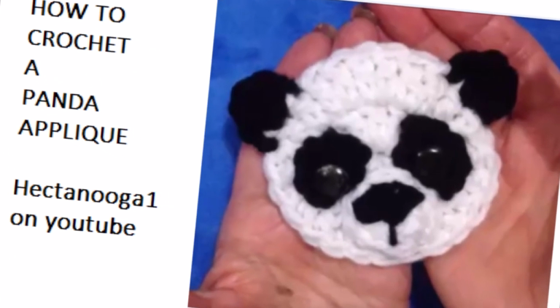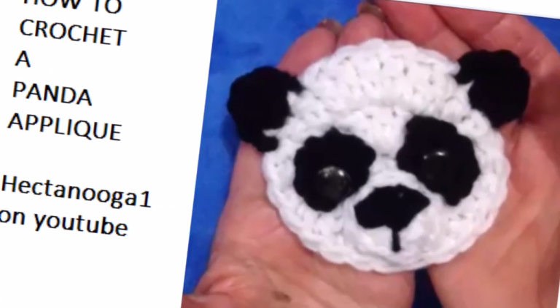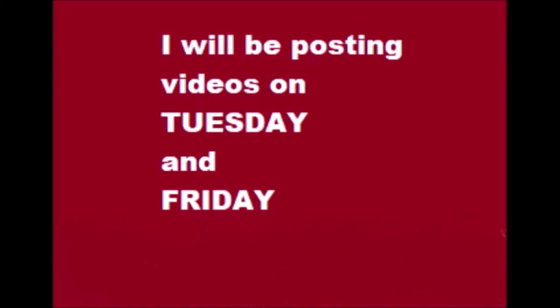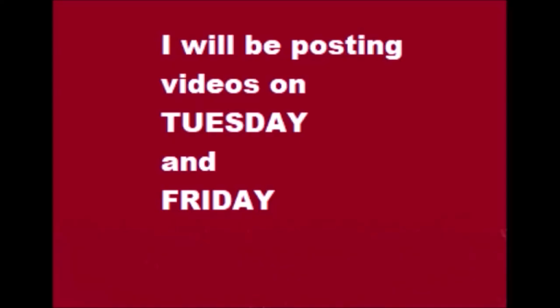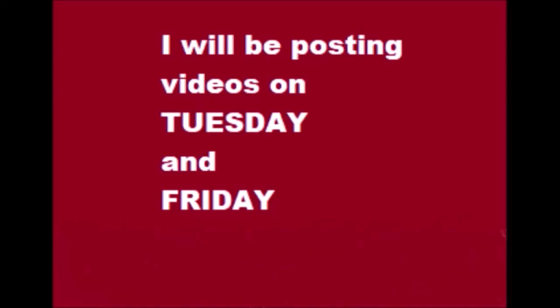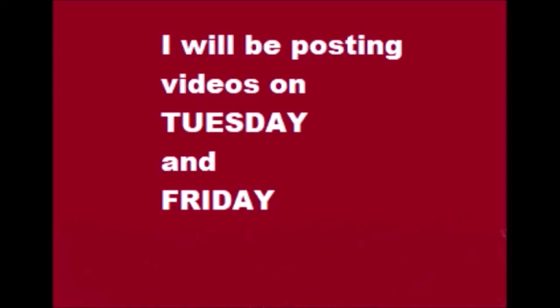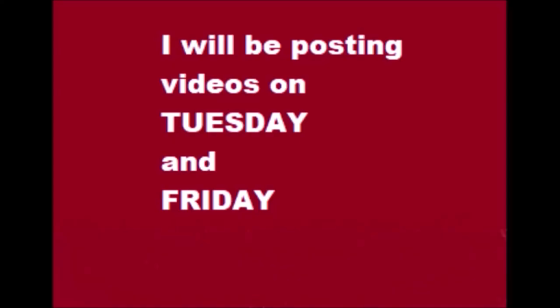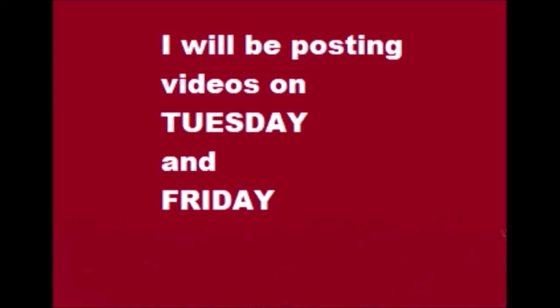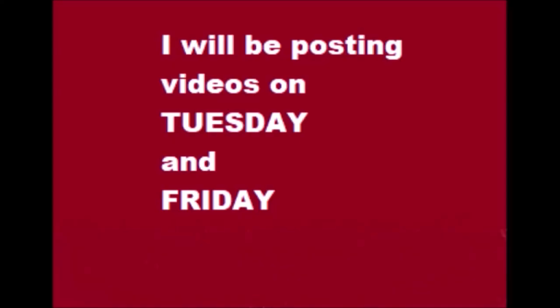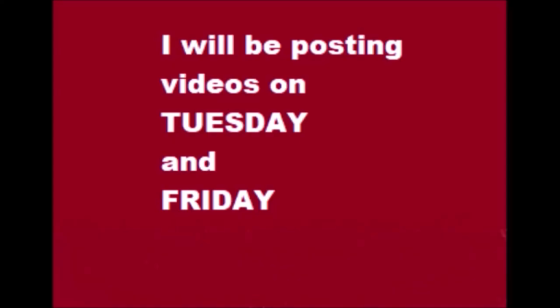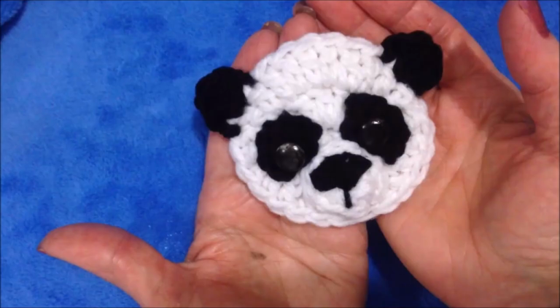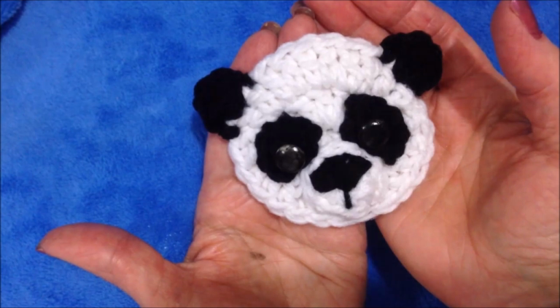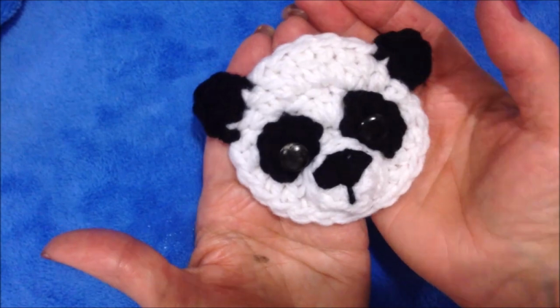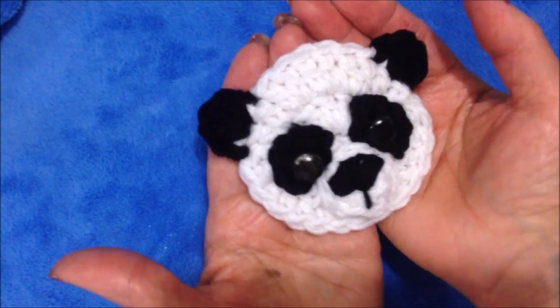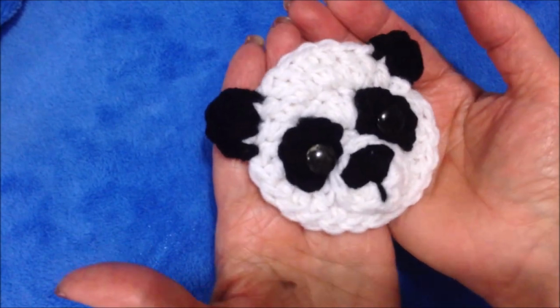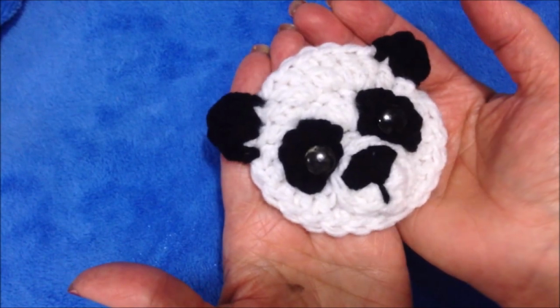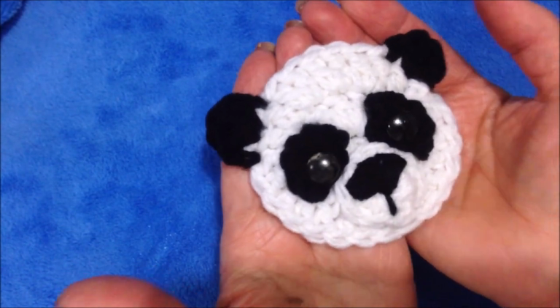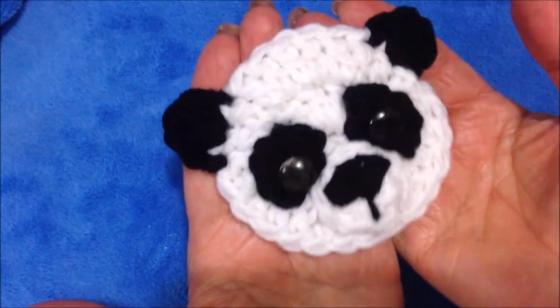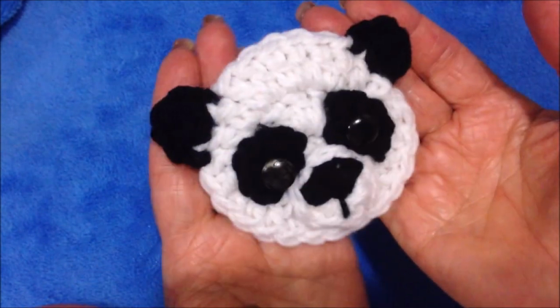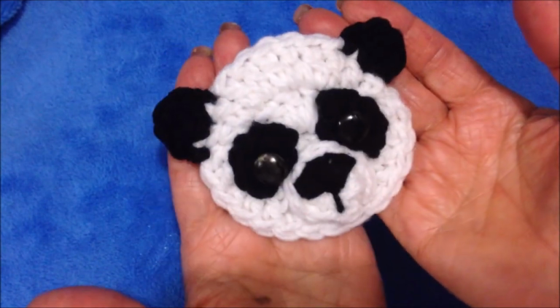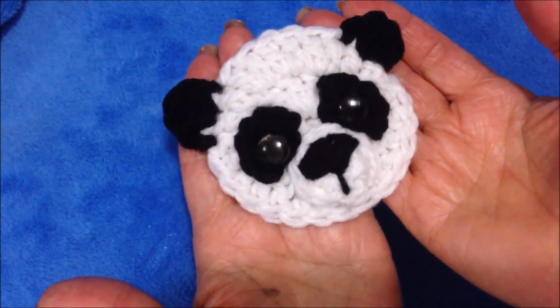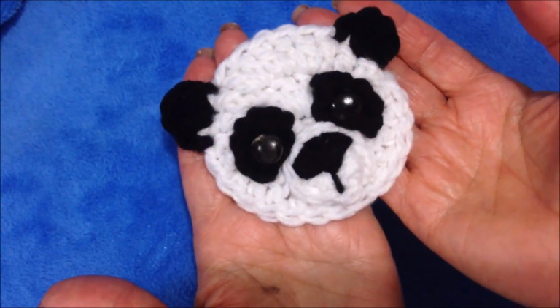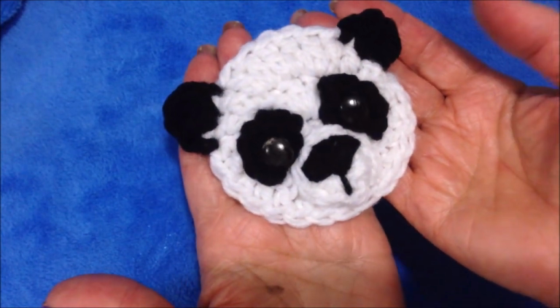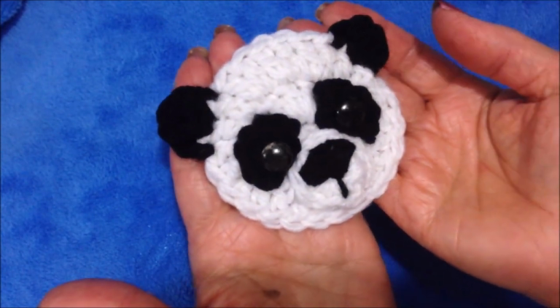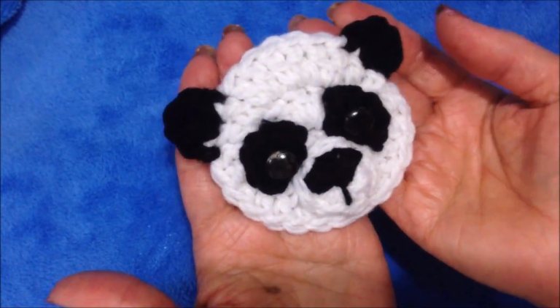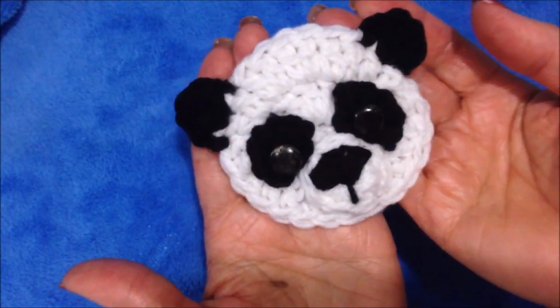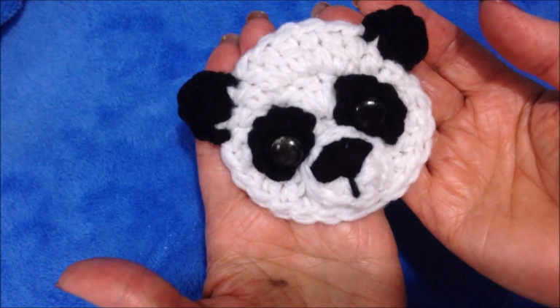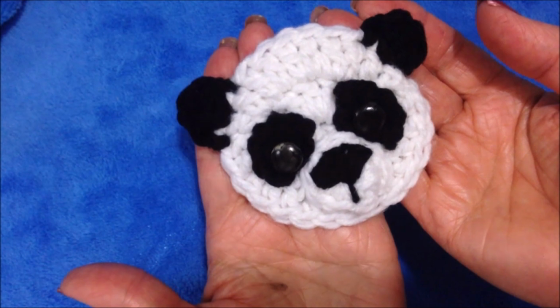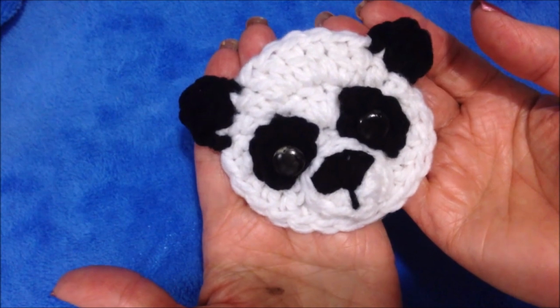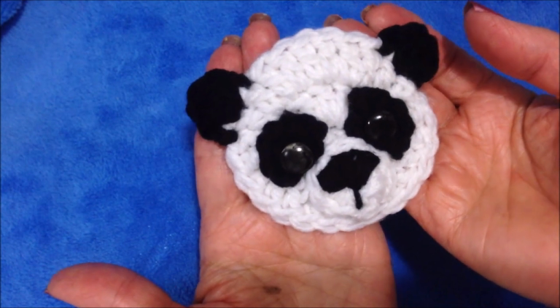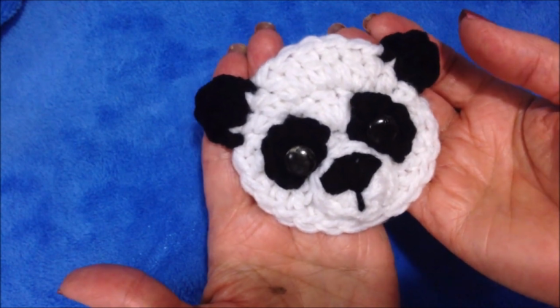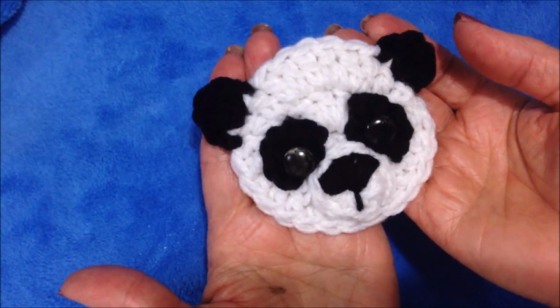I post videos on Tuesdays and Fridays. Hi everyone, this is Emmy. Today I'm going to show you how to crochet this little panda applique, so let's get started.